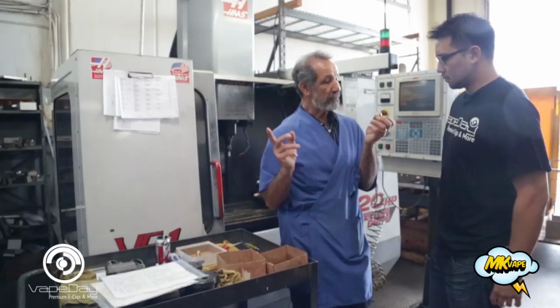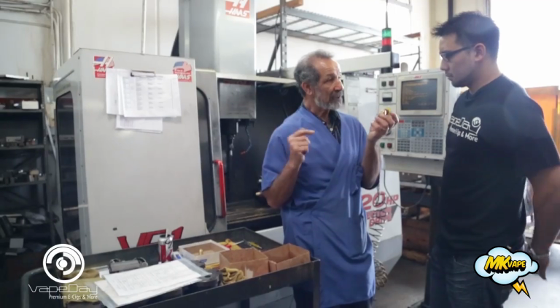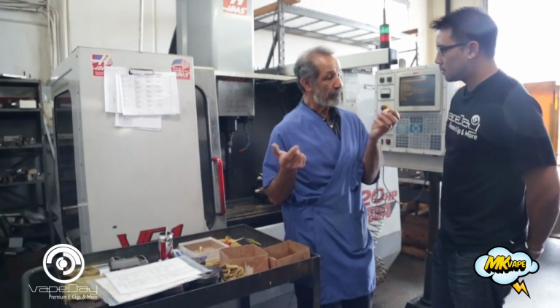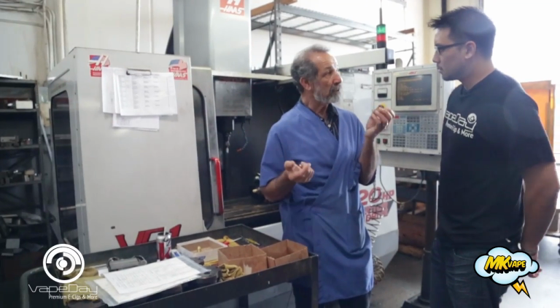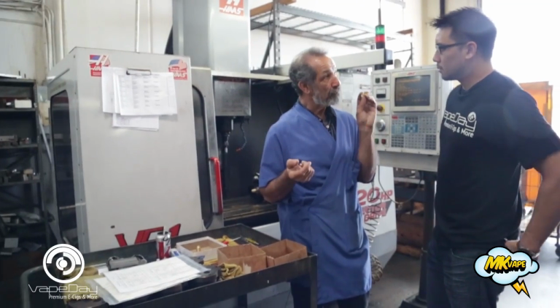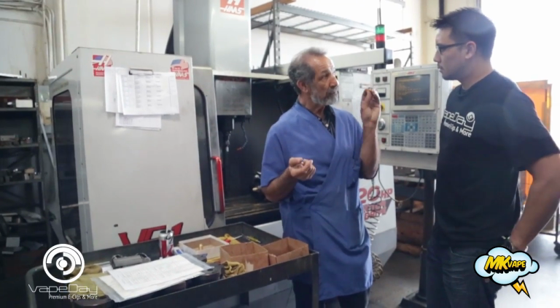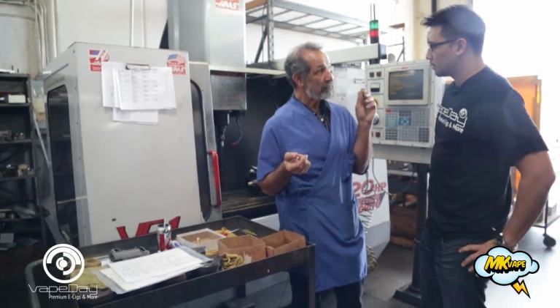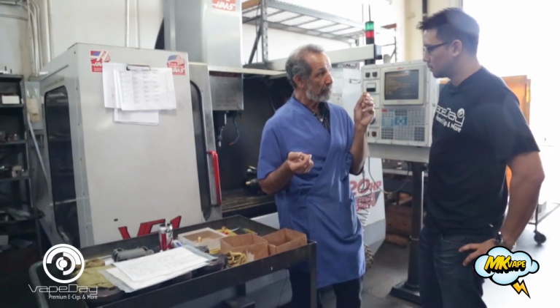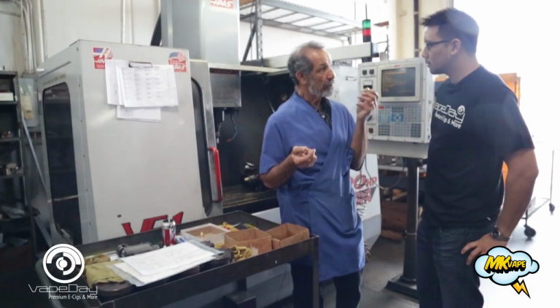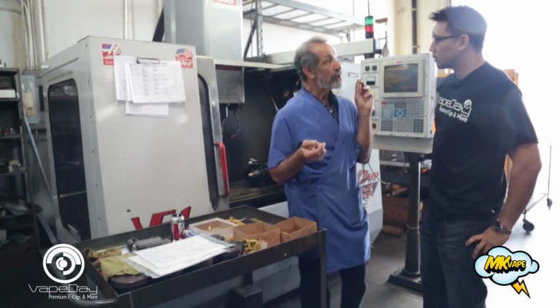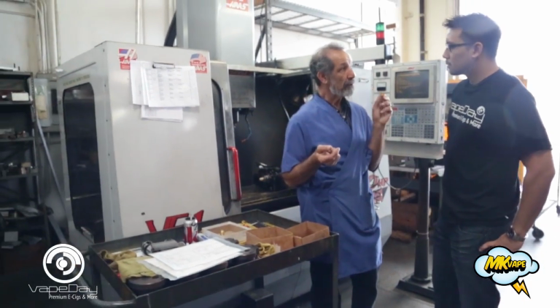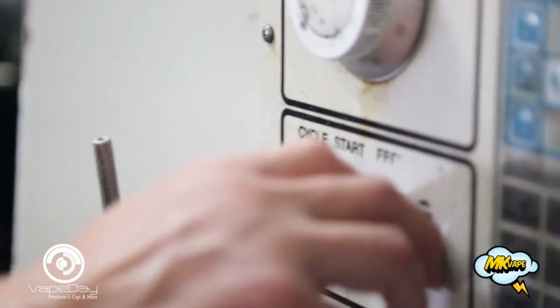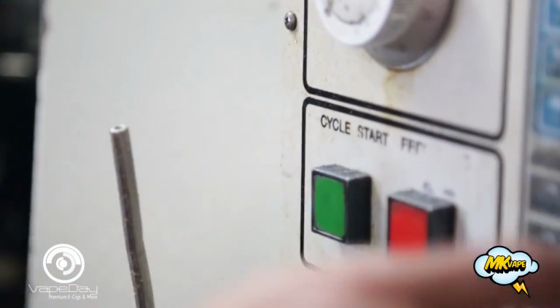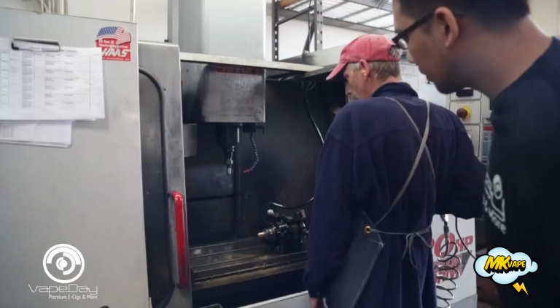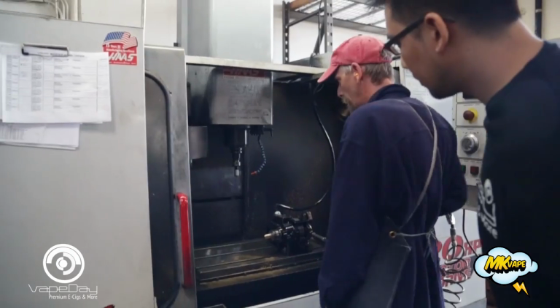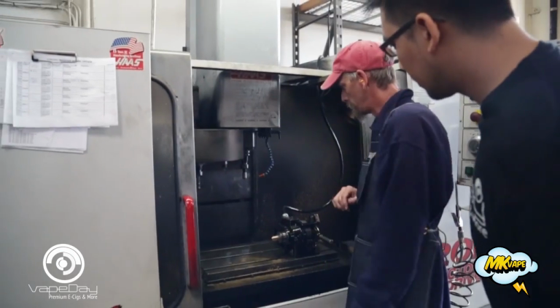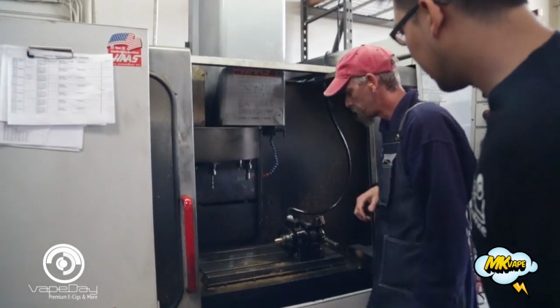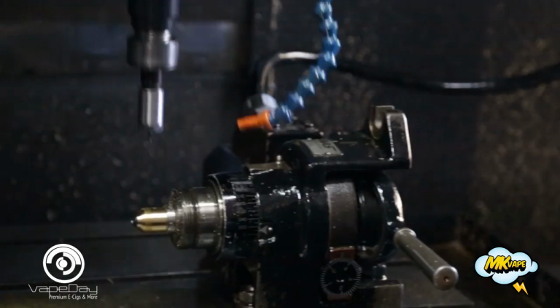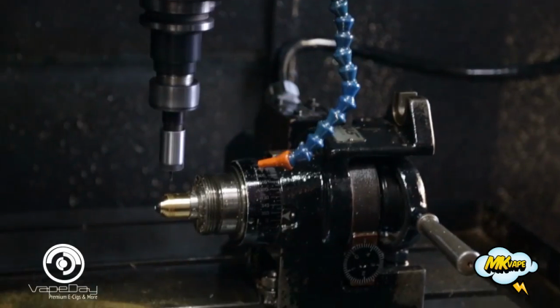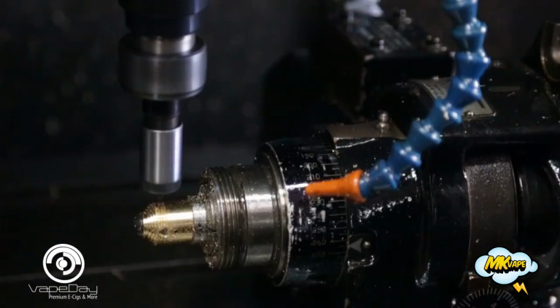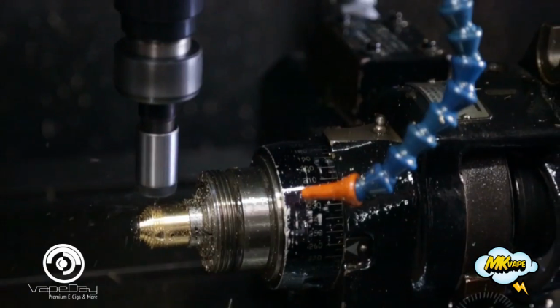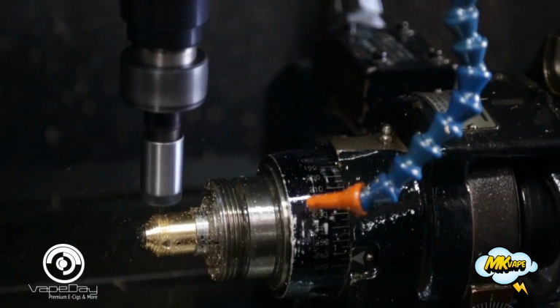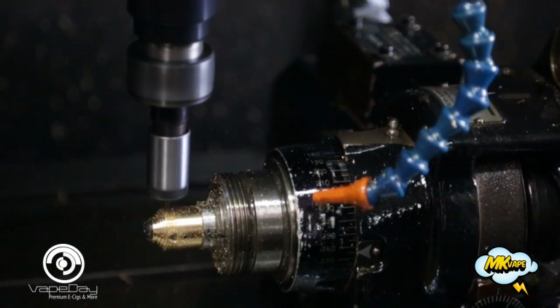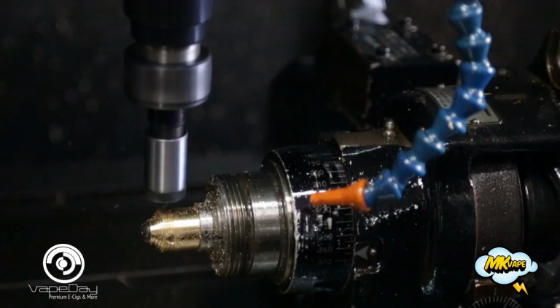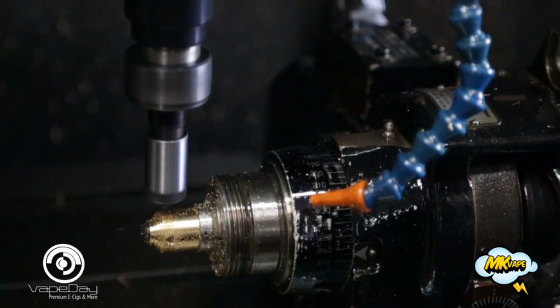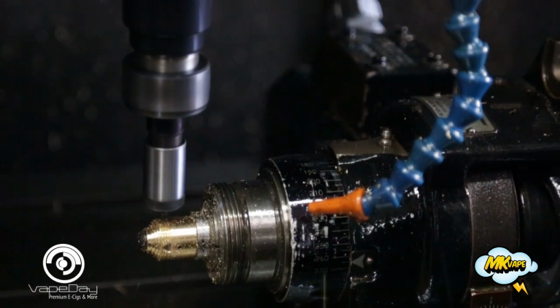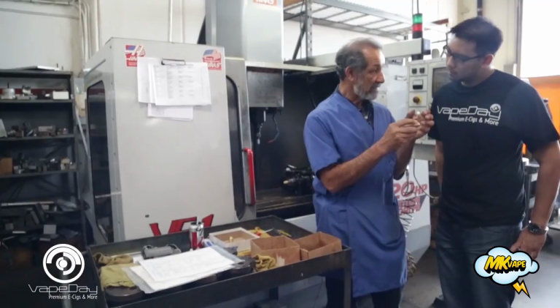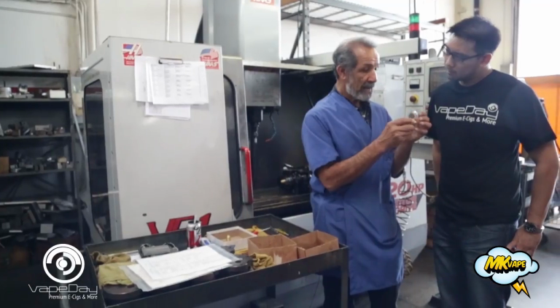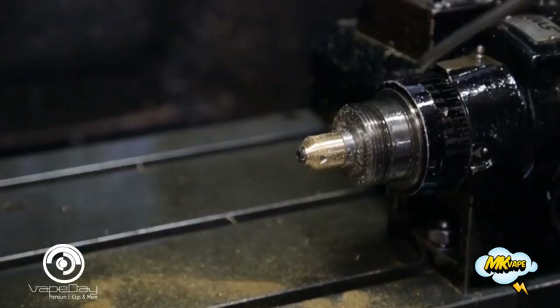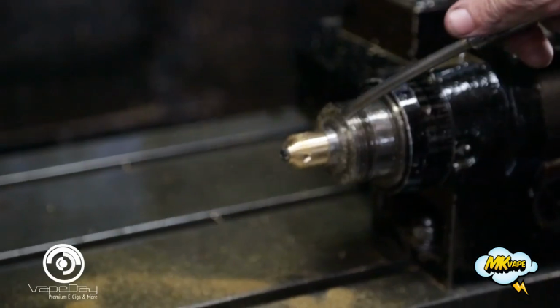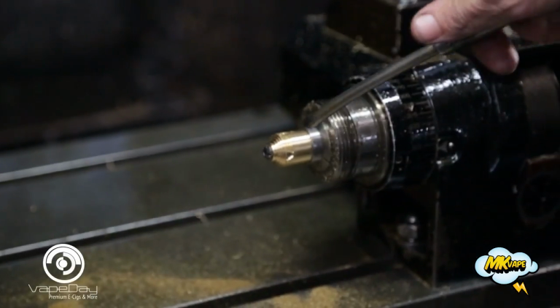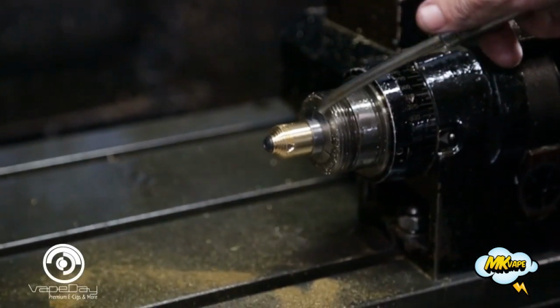This is the cap. We've just moved it from the lathe department to the mill department. Now we've got two operations to do here: we're going to cut the triangles — there's four triangles — and then we're going to put the two holes in.